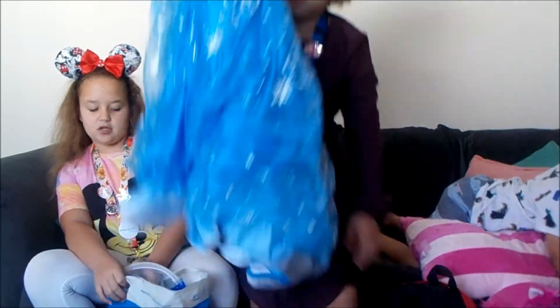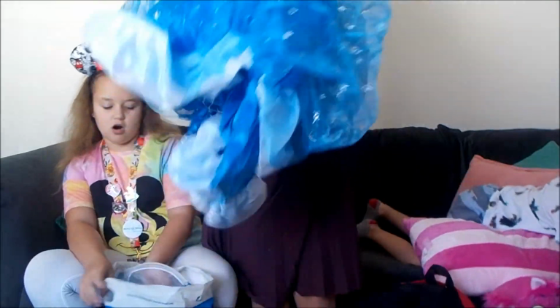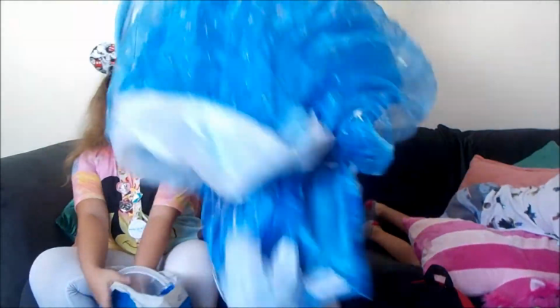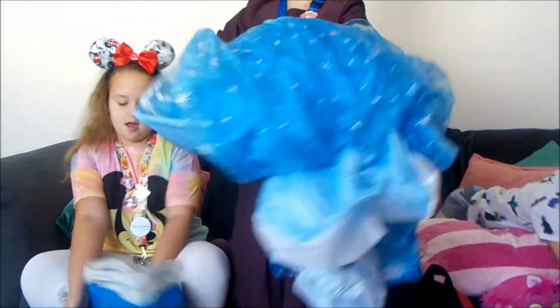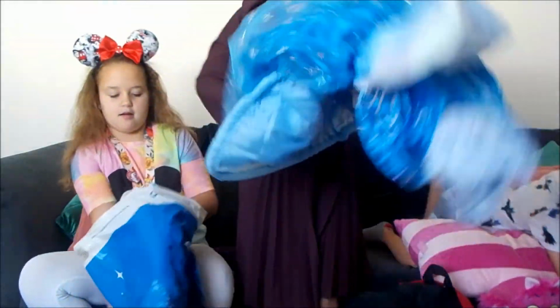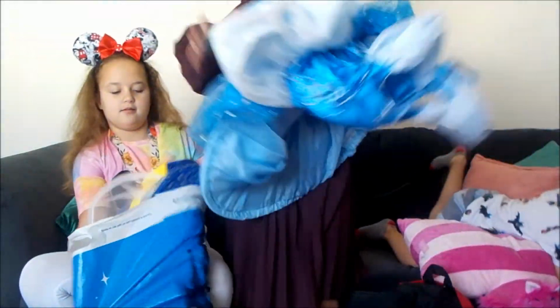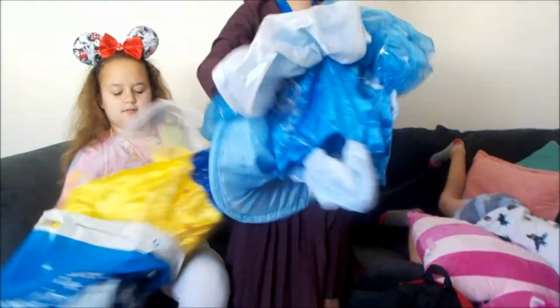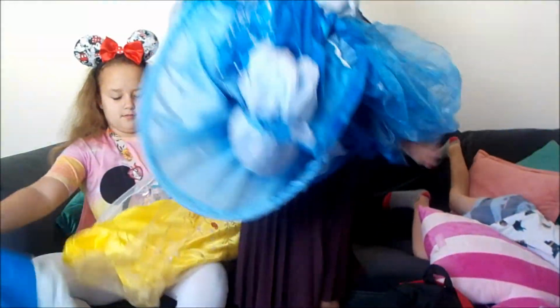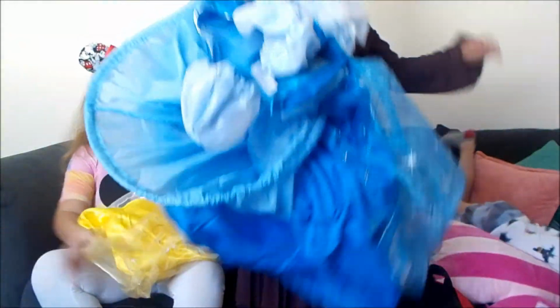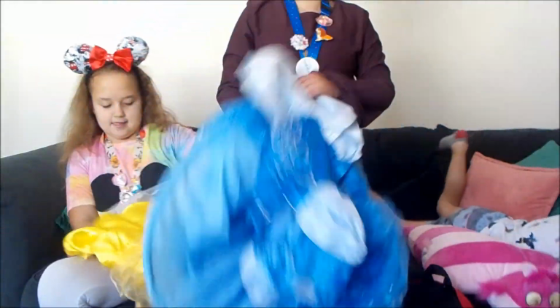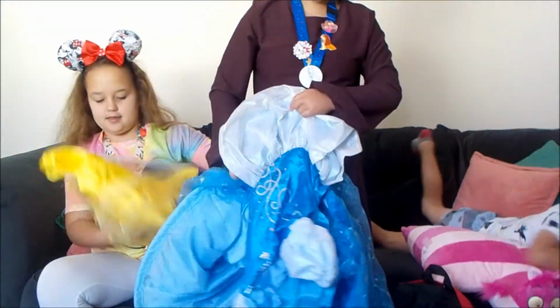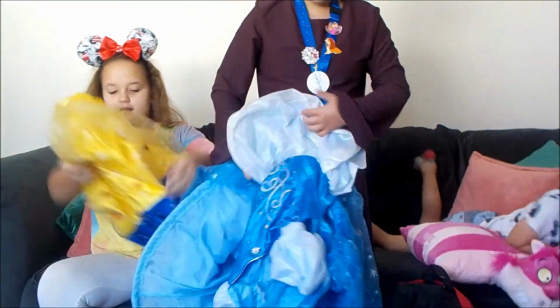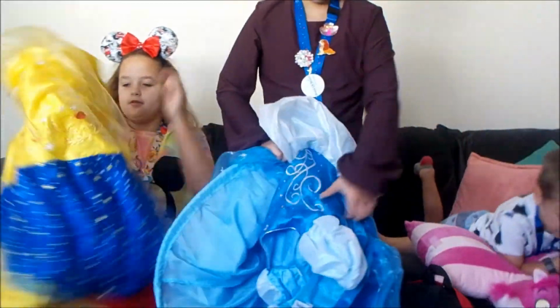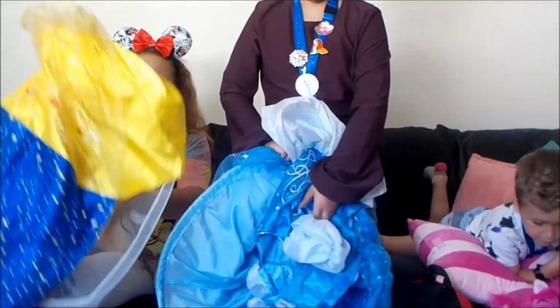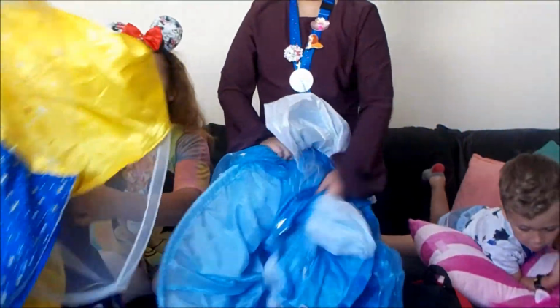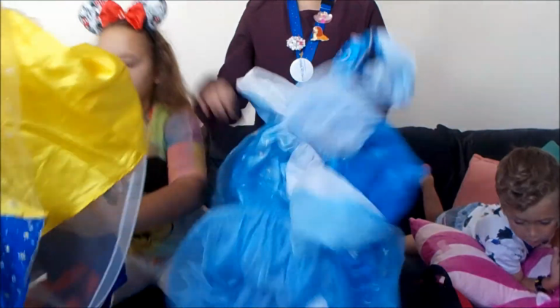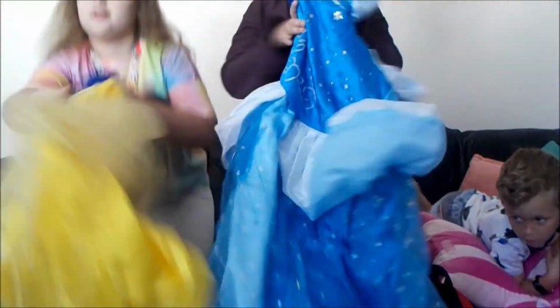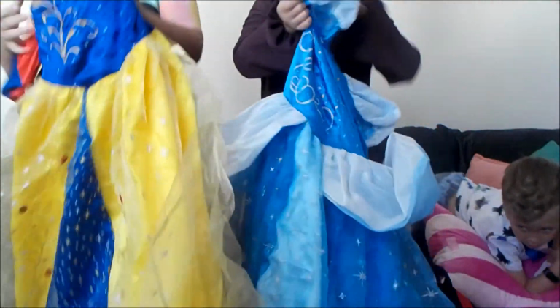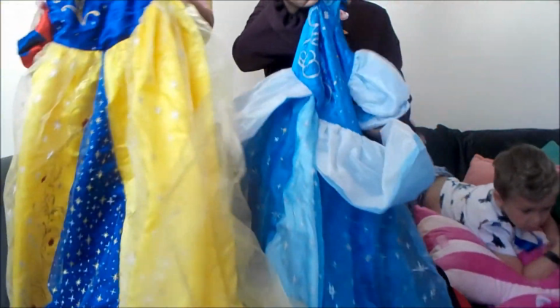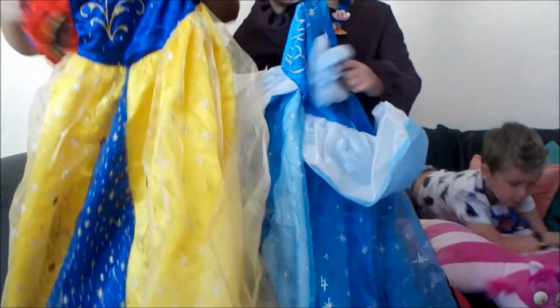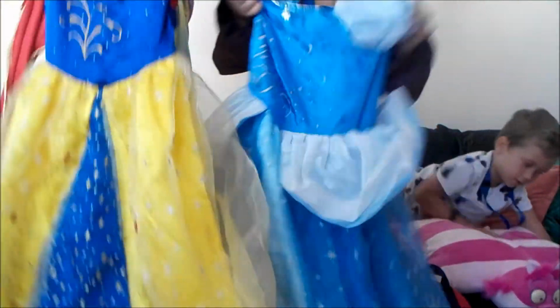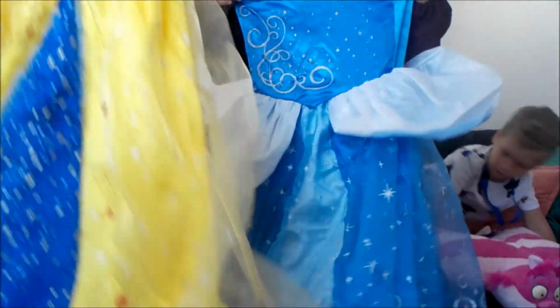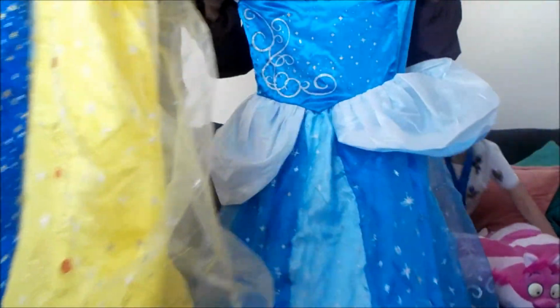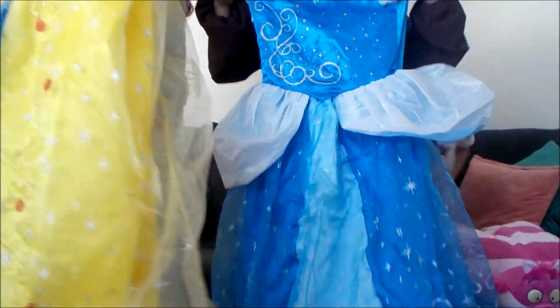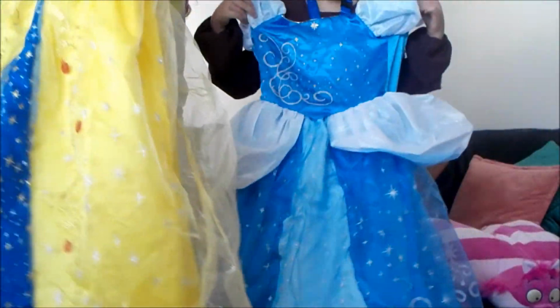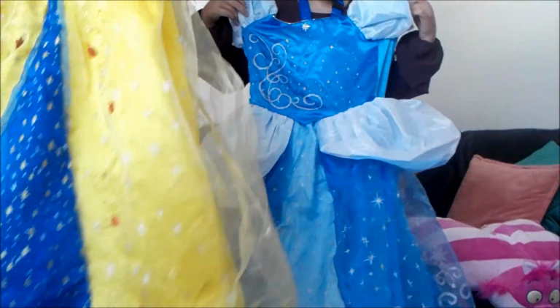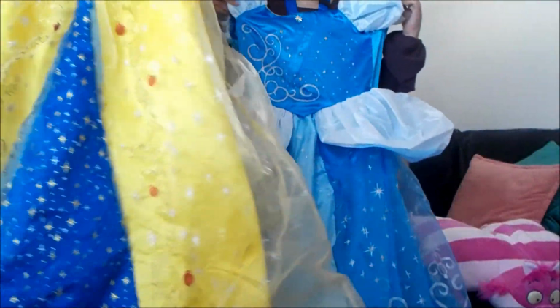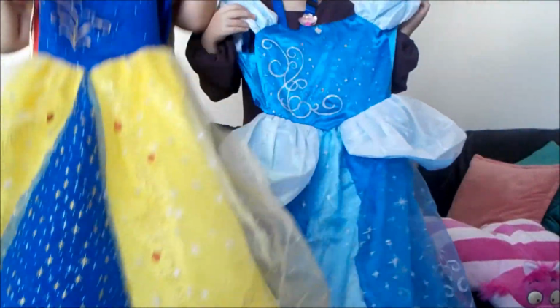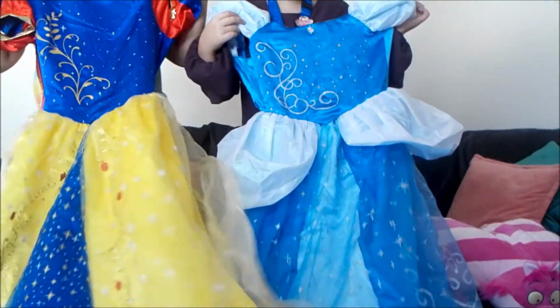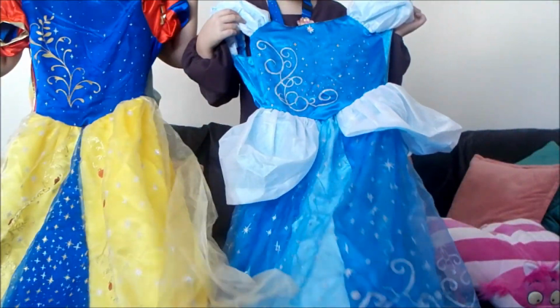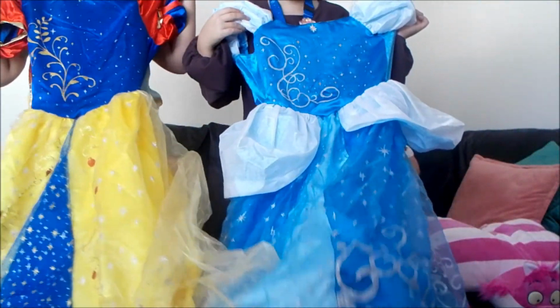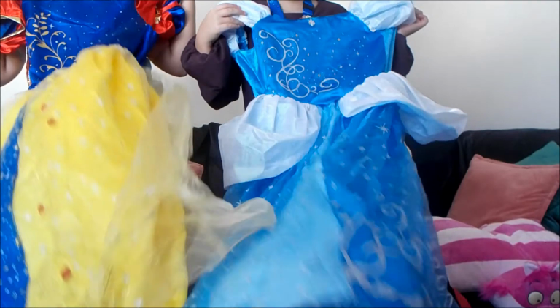The last thing that me and Mercy got were these beautiful dresses from the Disney Store. I got Cinderella and I got Snow White.